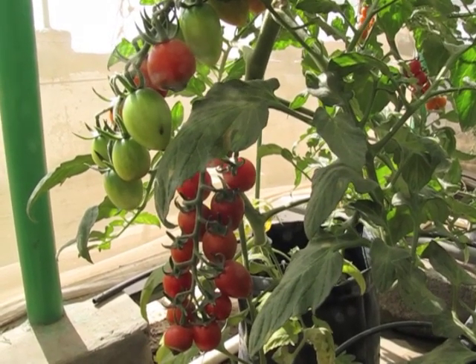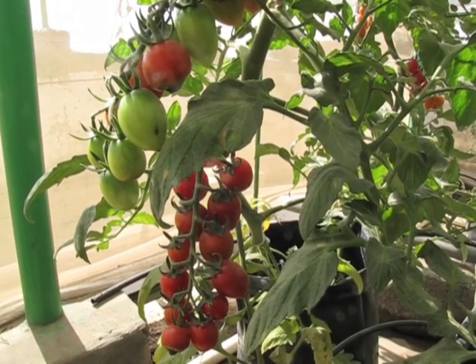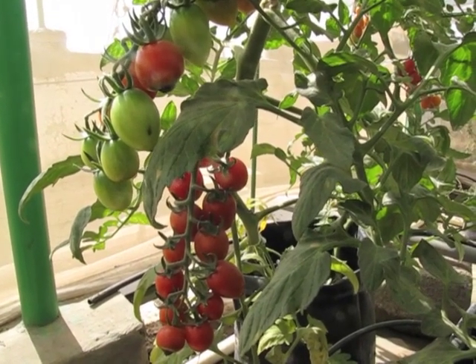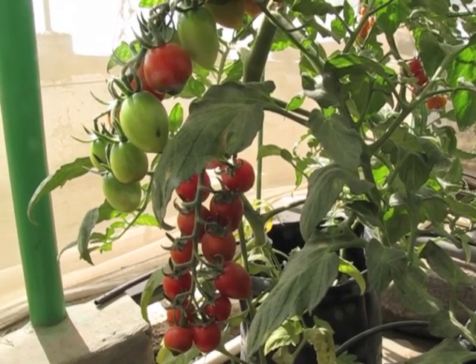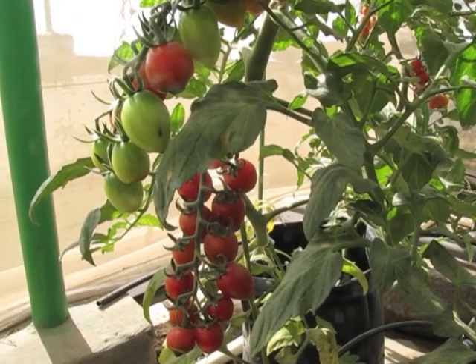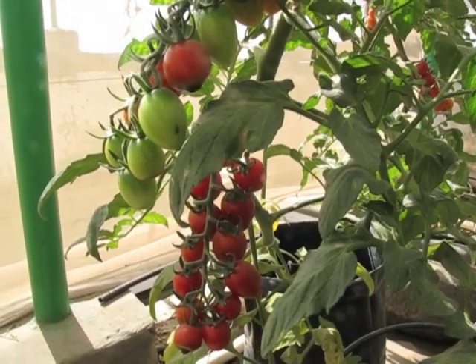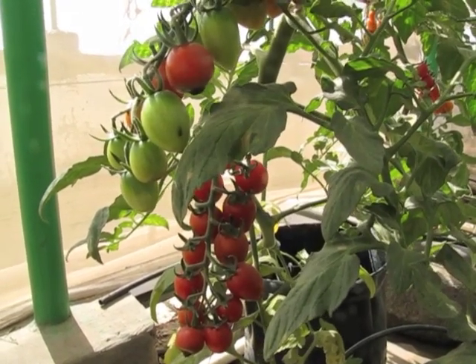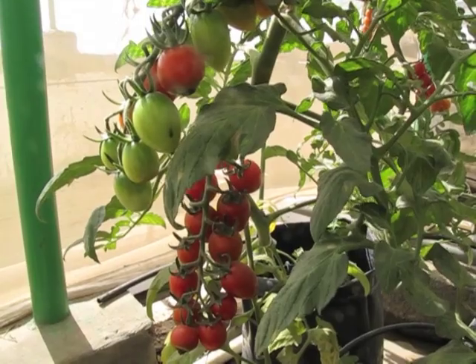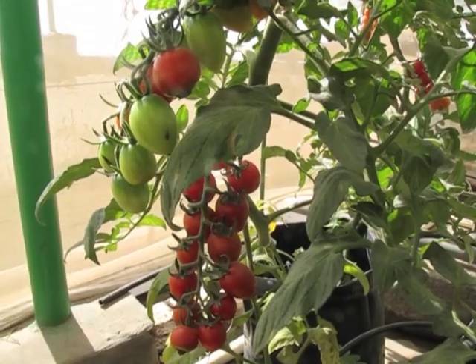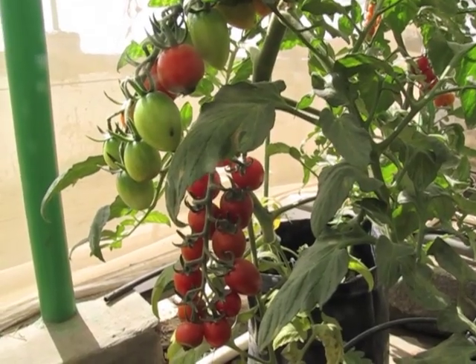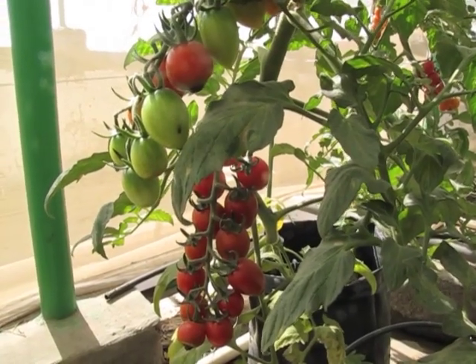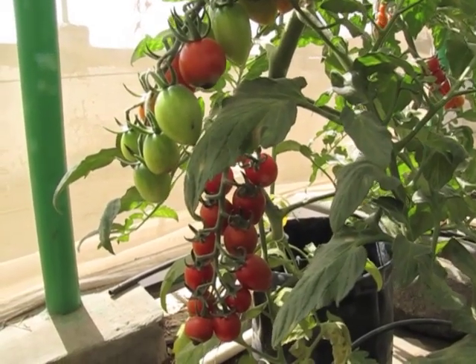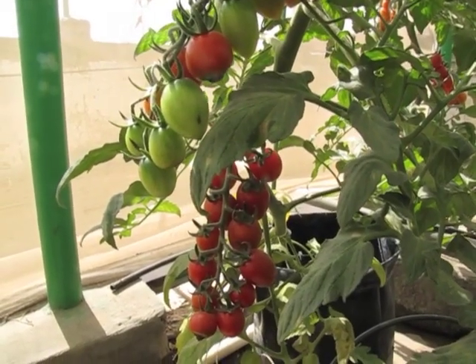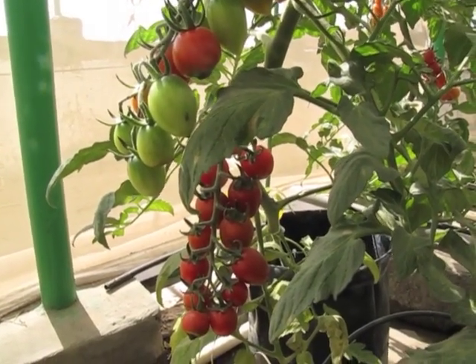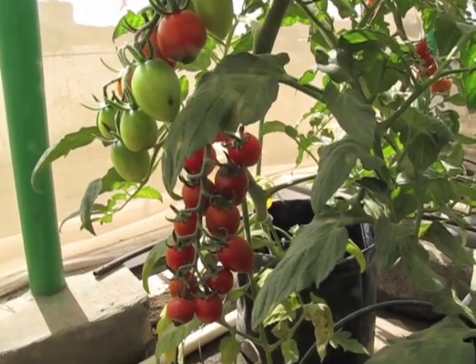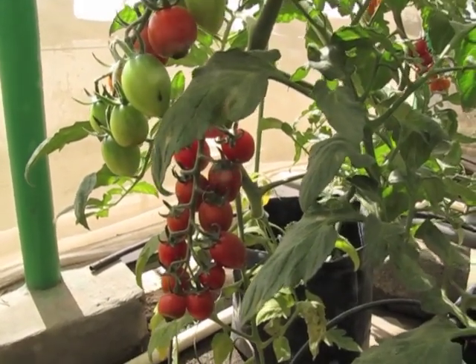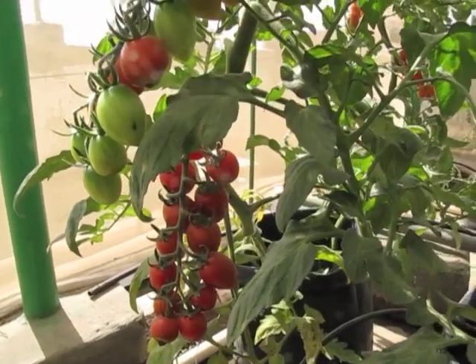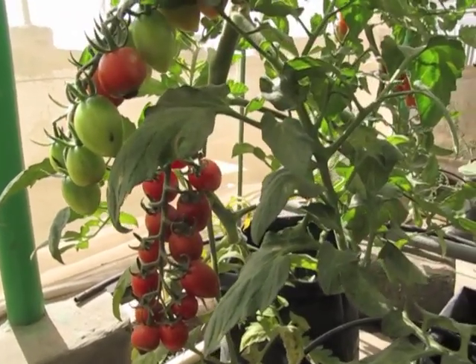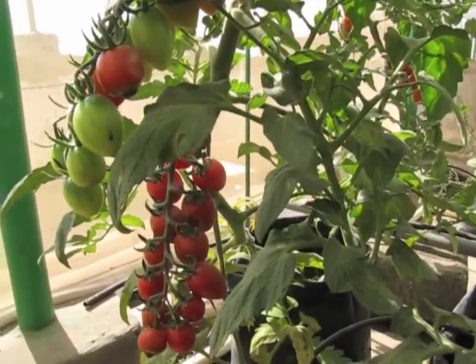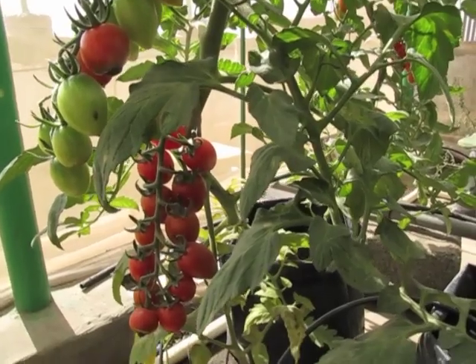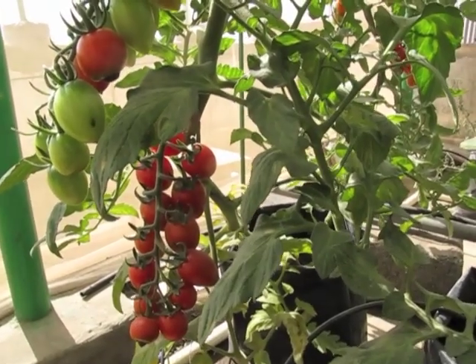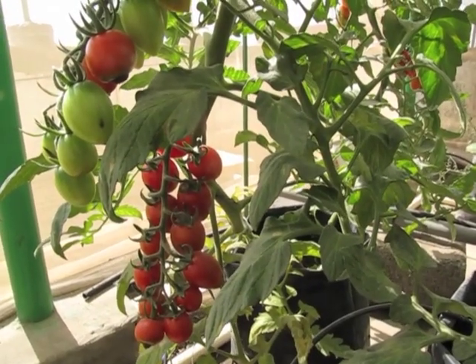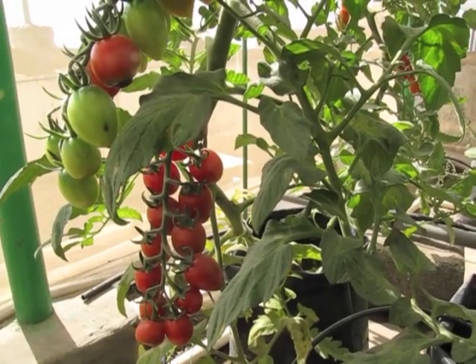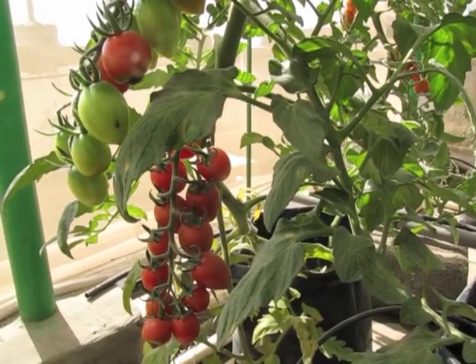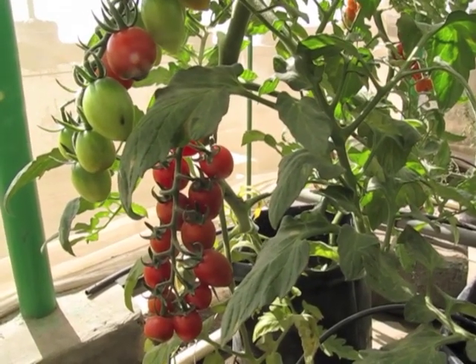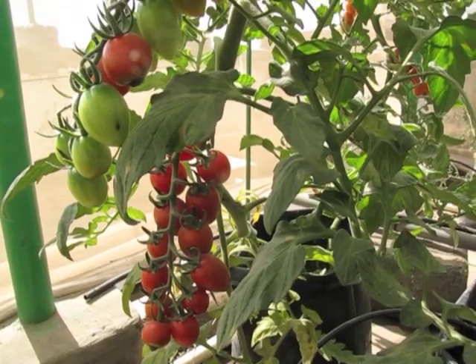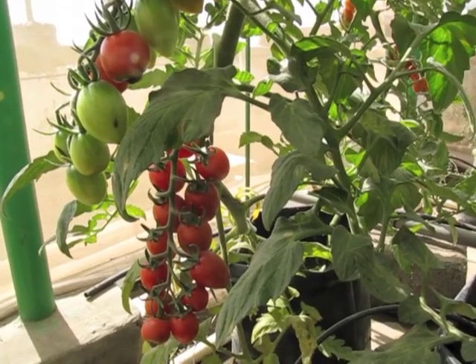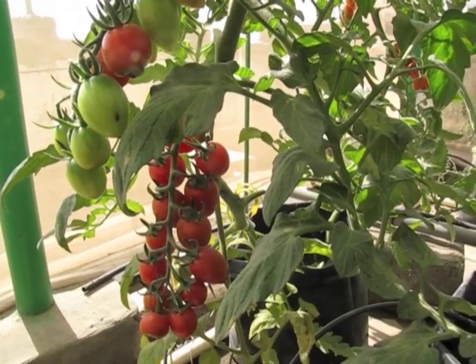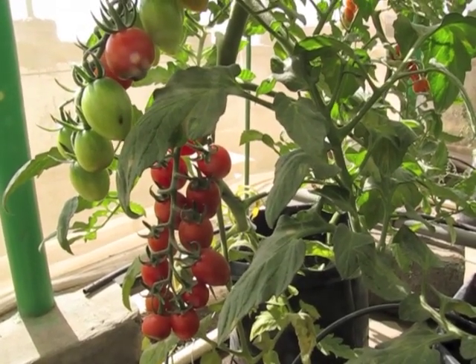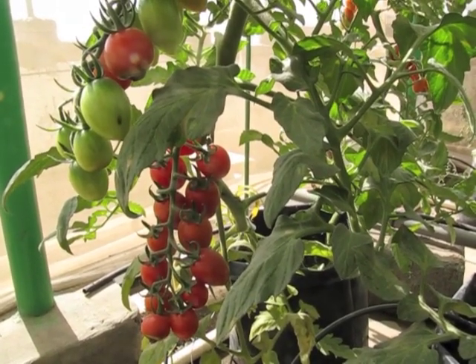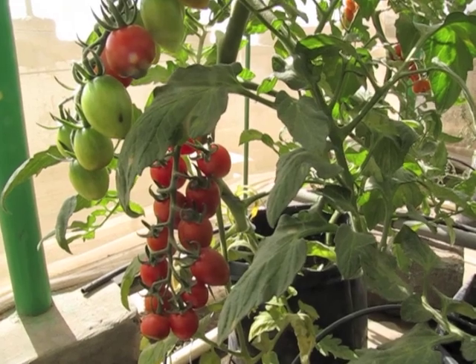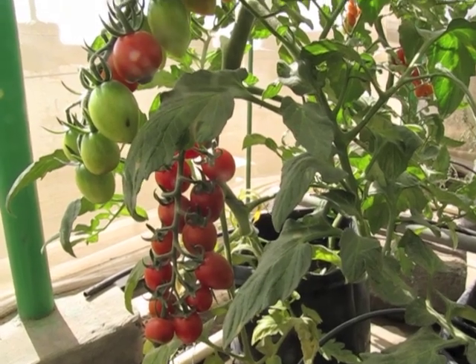Hi, this is Ziggy Gardner. Today I am going to show you the harvest of cherry tomatoes from my greenhouse. Cherry tomatoes yield in trusses with 15 to 20 fruits, sometimes less, sometimes more.